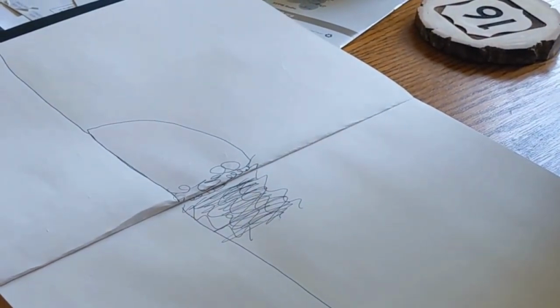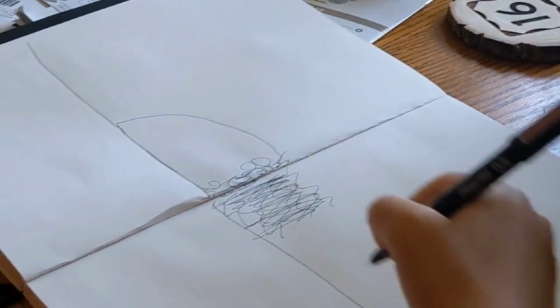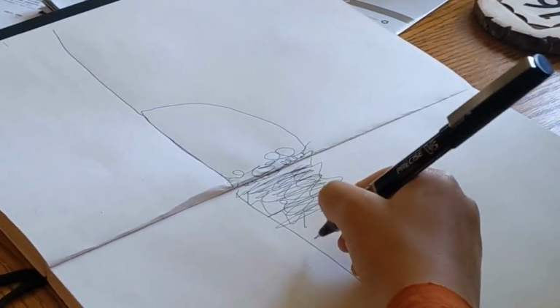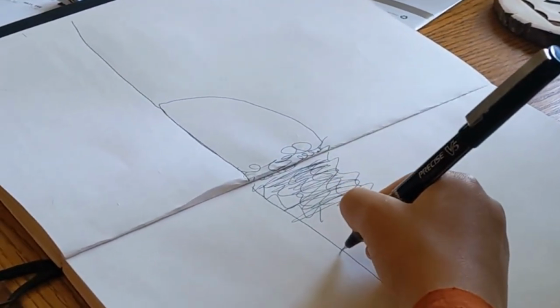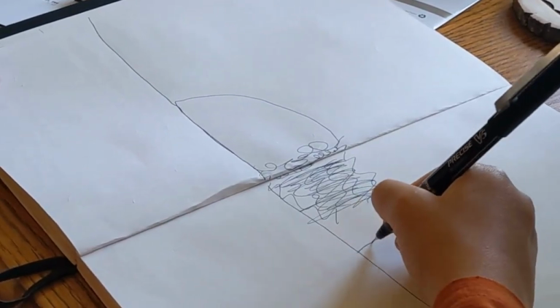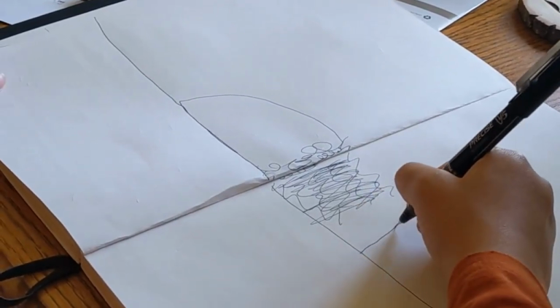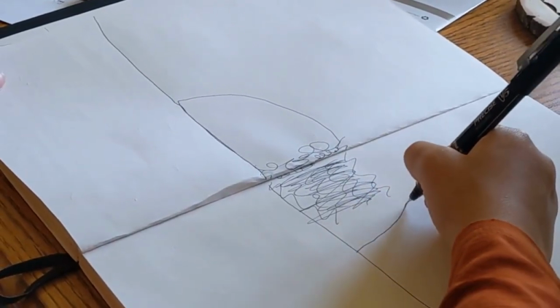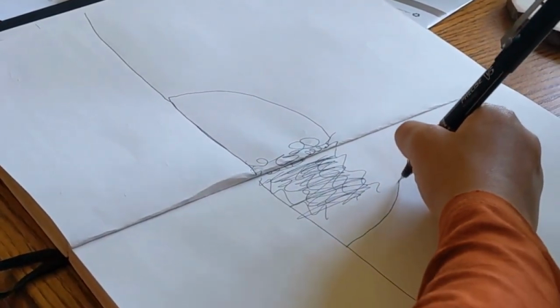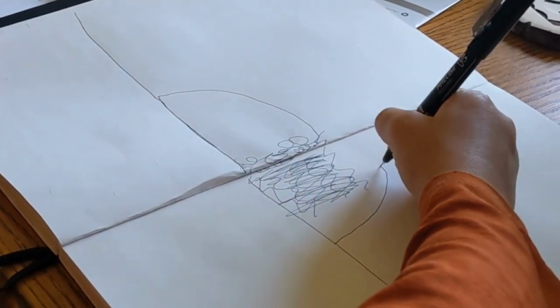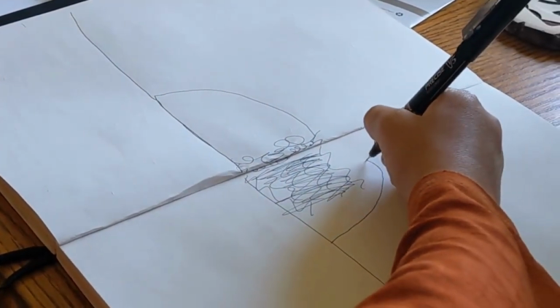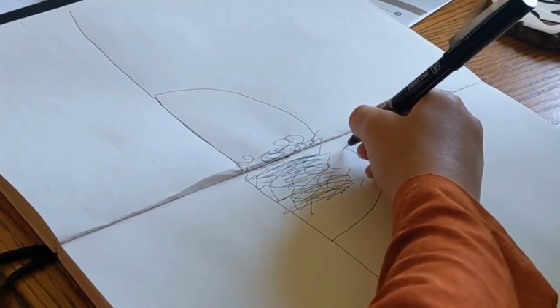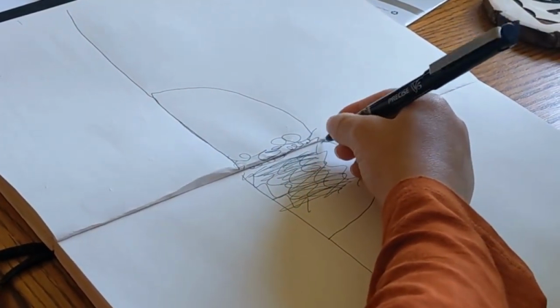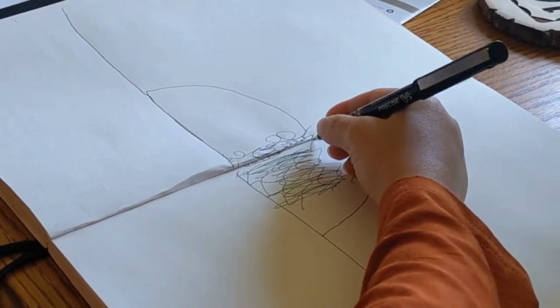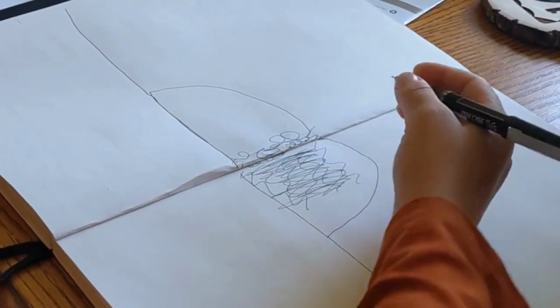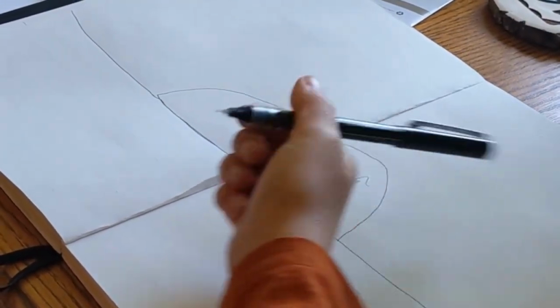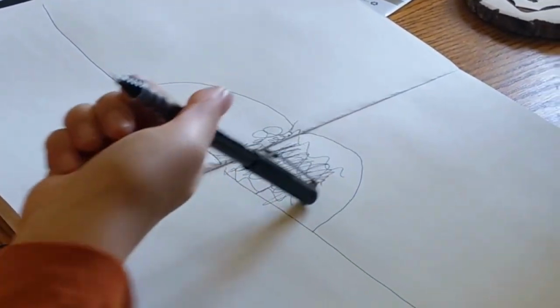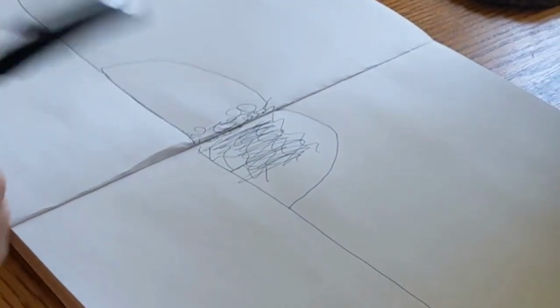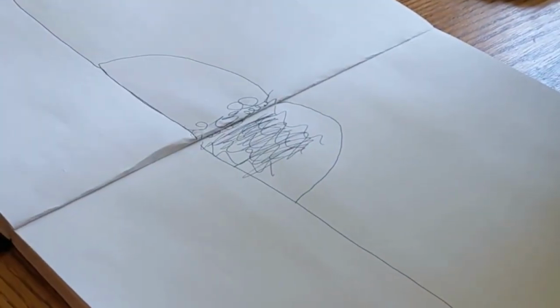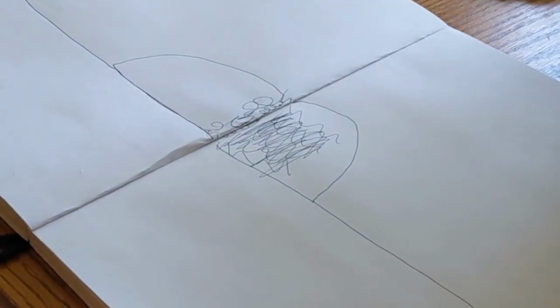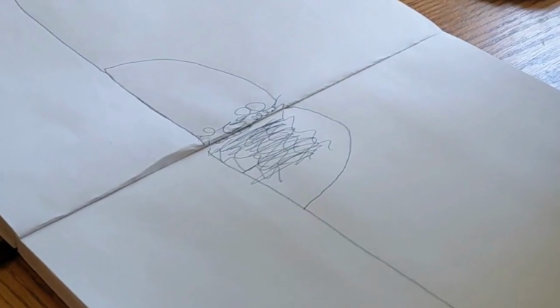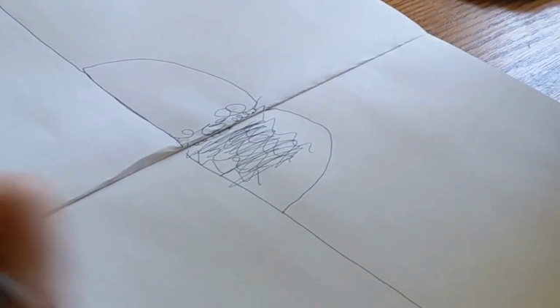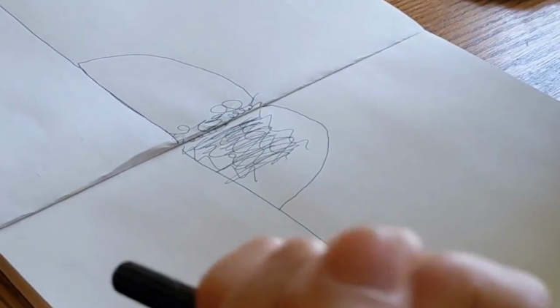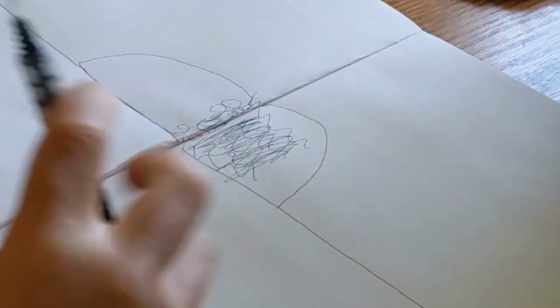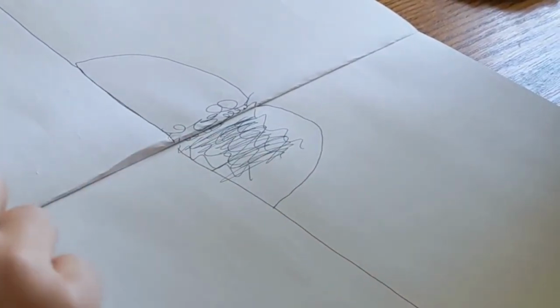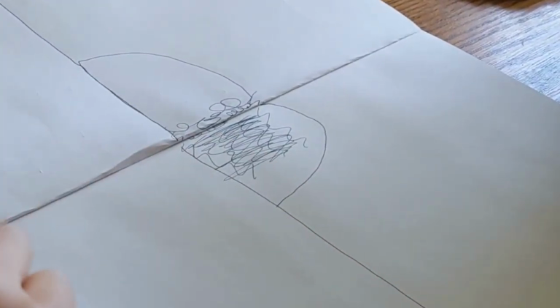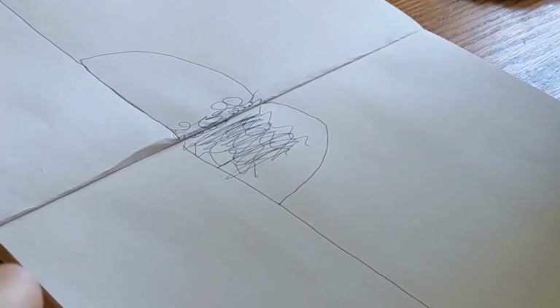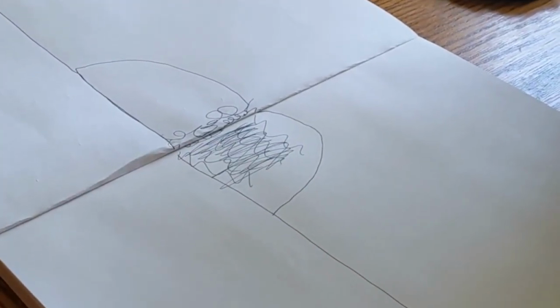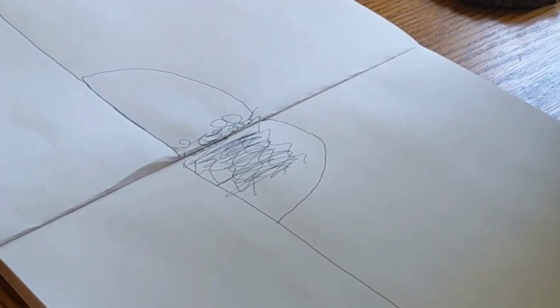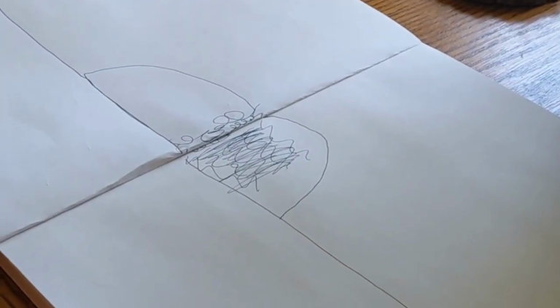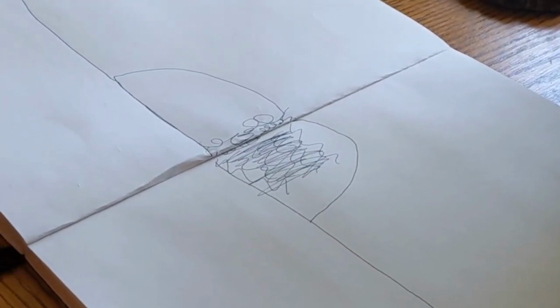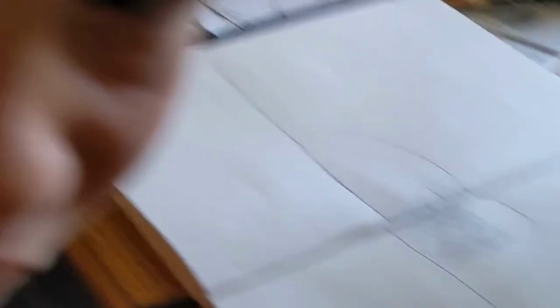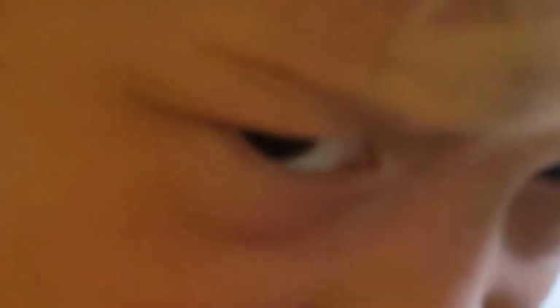Now we're going to go back on the page and make the tentacles stuck in the mountain of dirt. Time for the colors, baby.